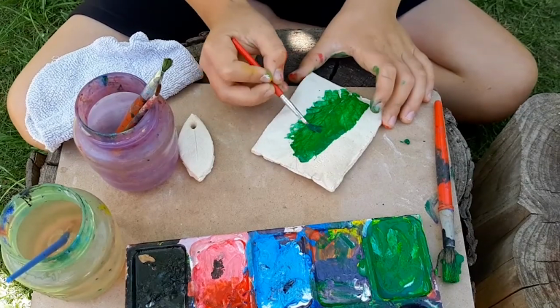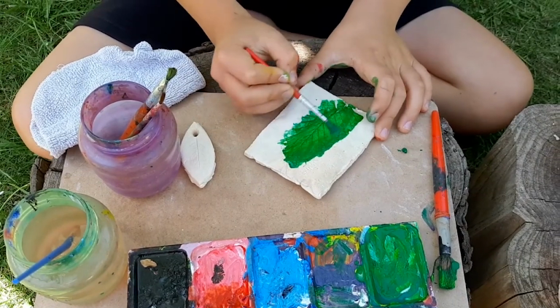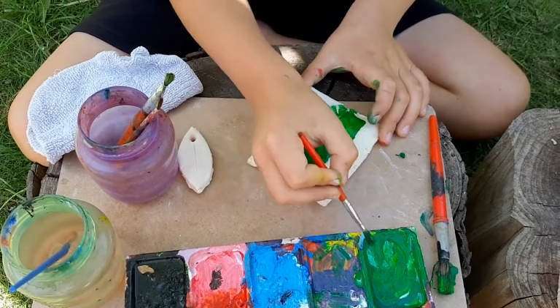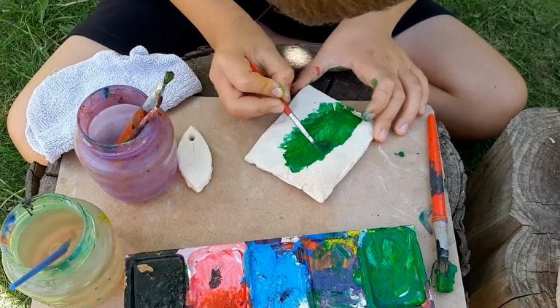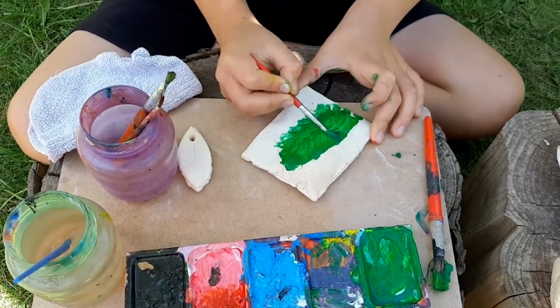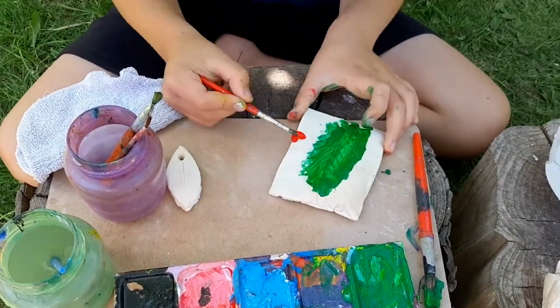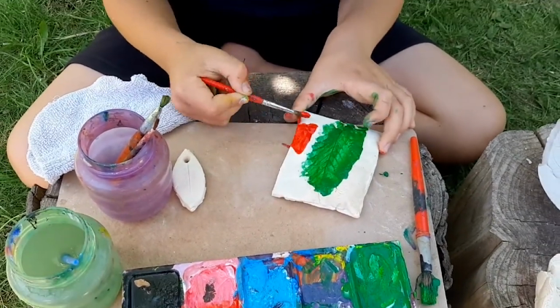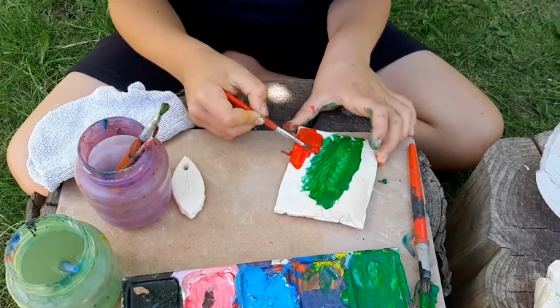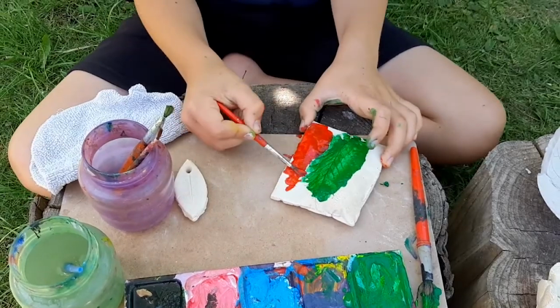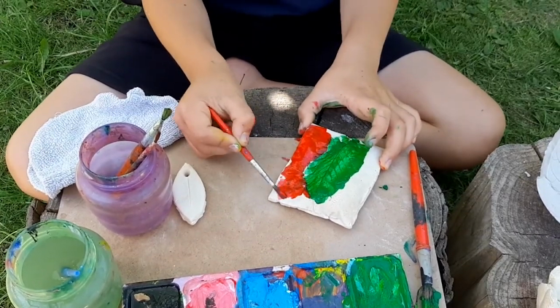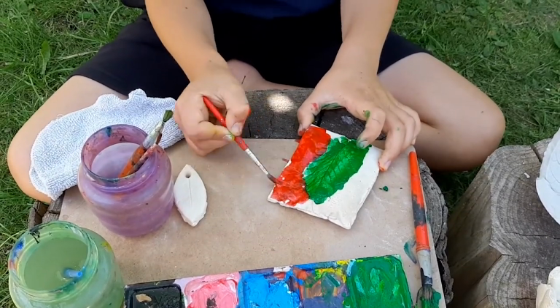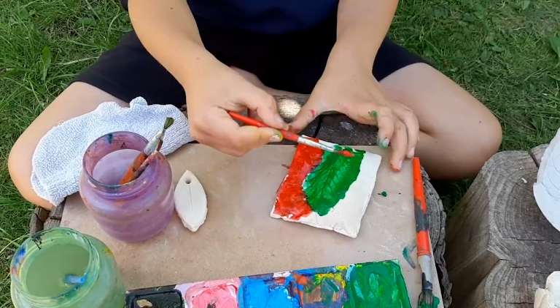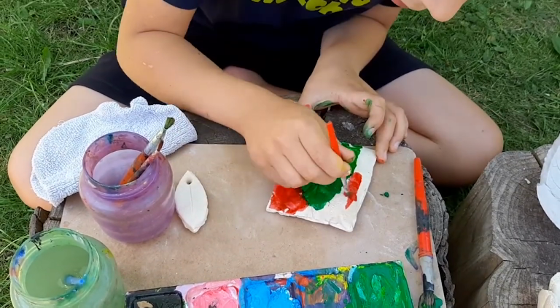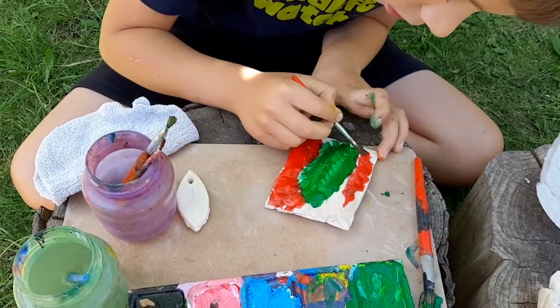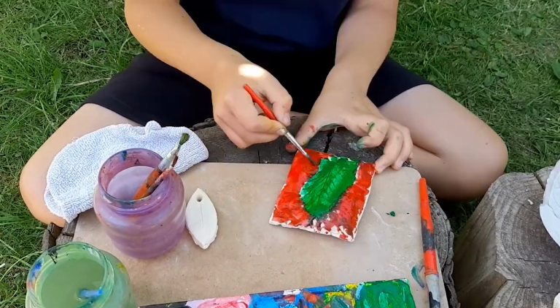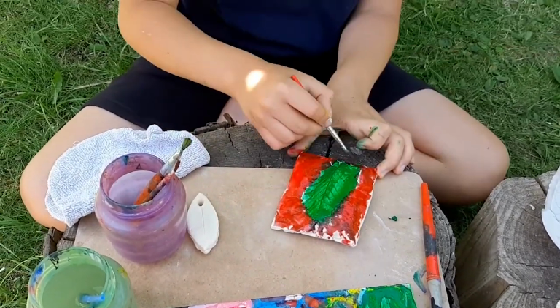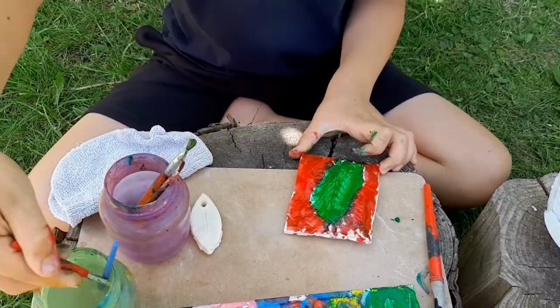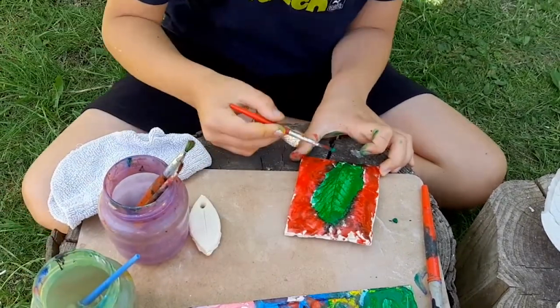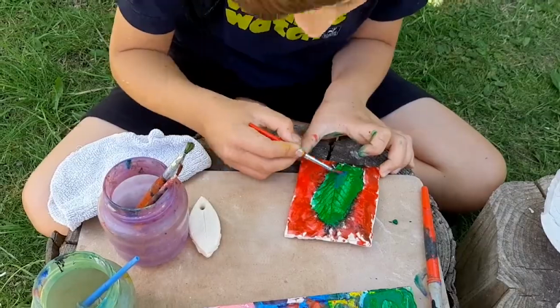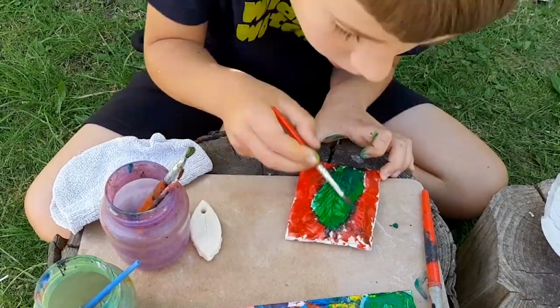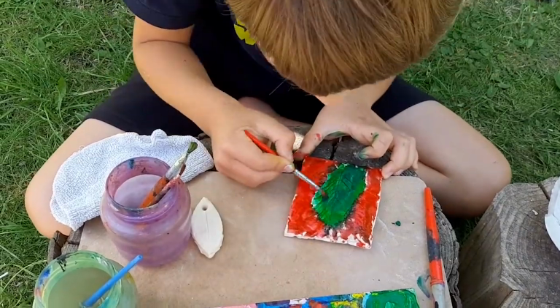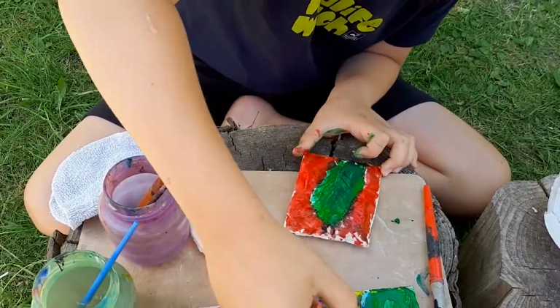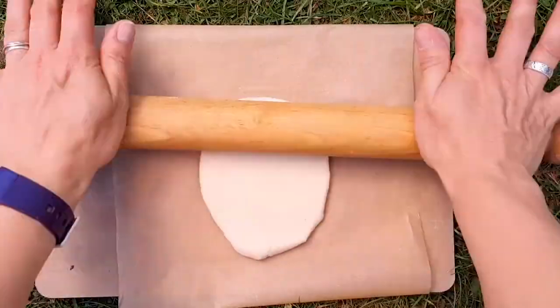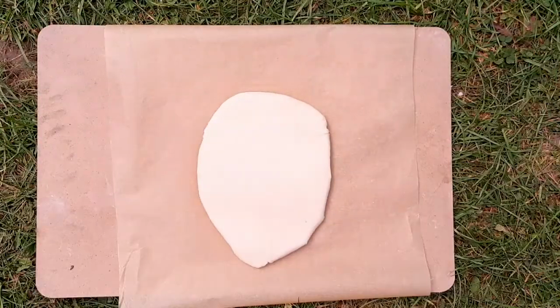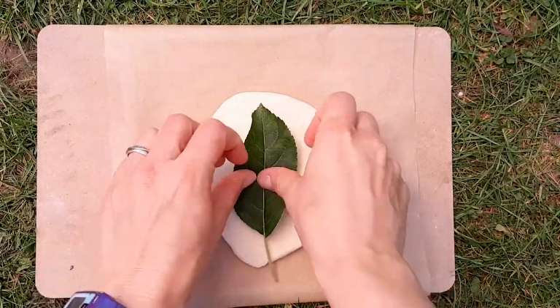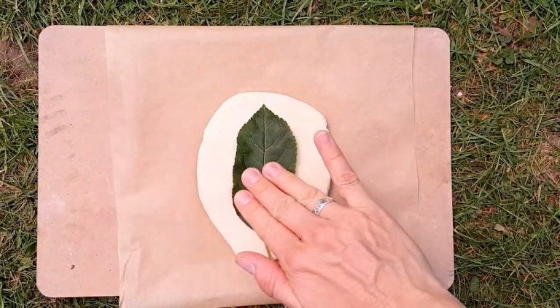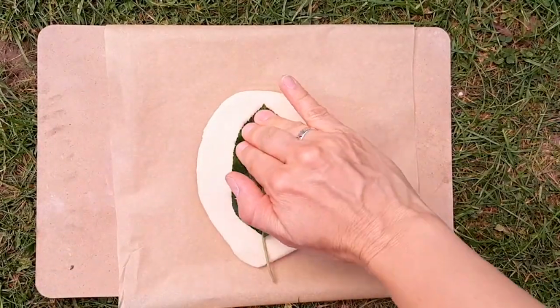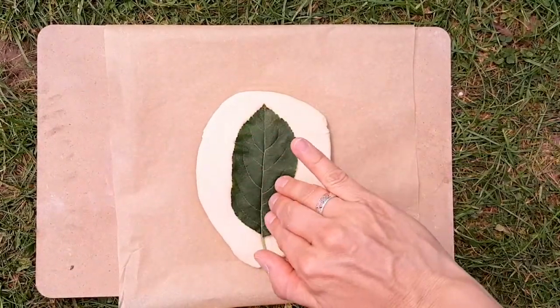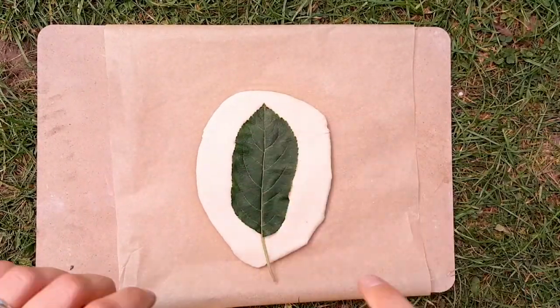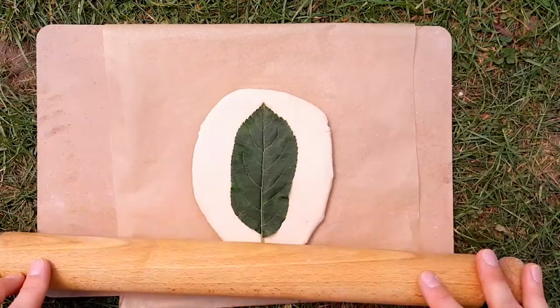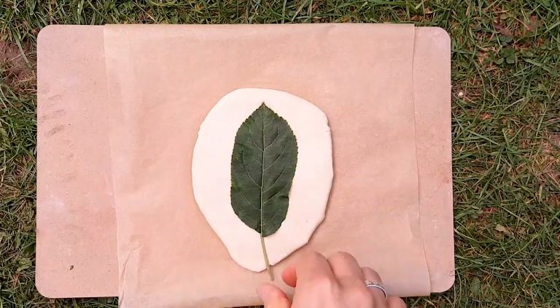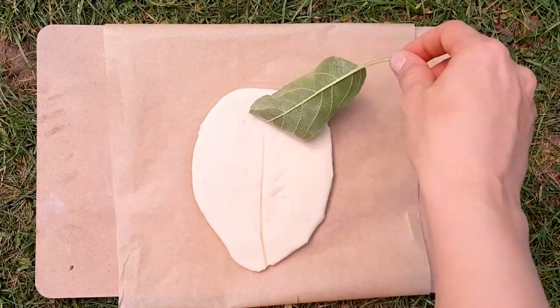Once the tile is dry it's time to paint it. Either use acrylic paint like we have, or use poster paint and when it's dry cover with a layer of PVA glue.